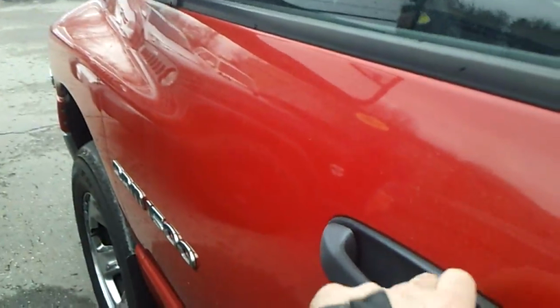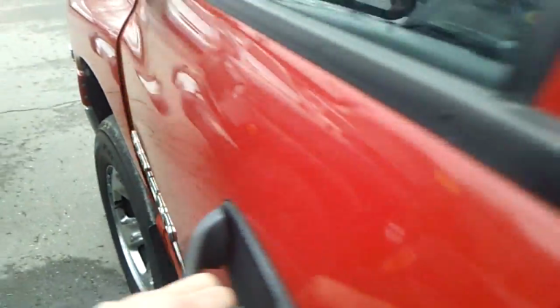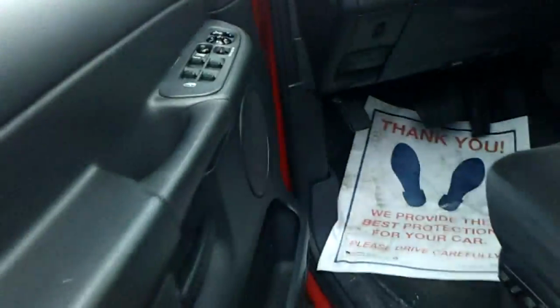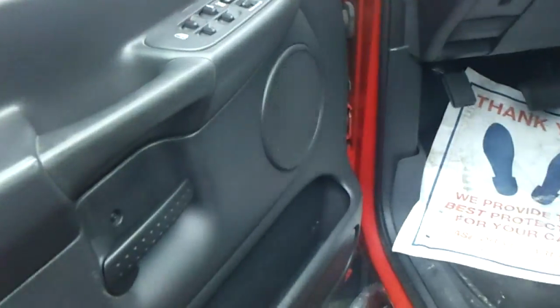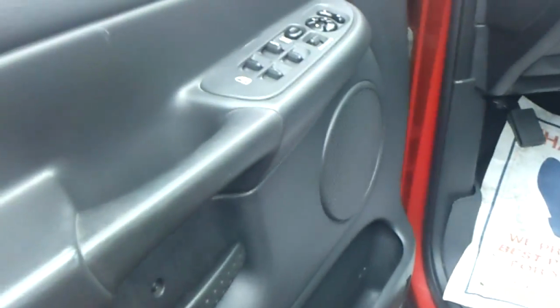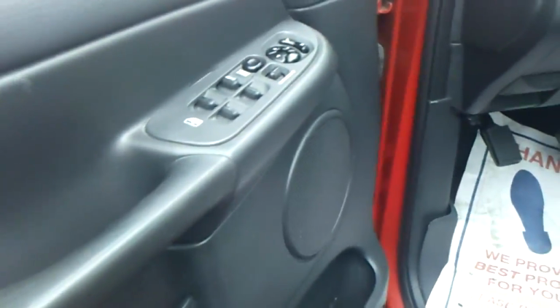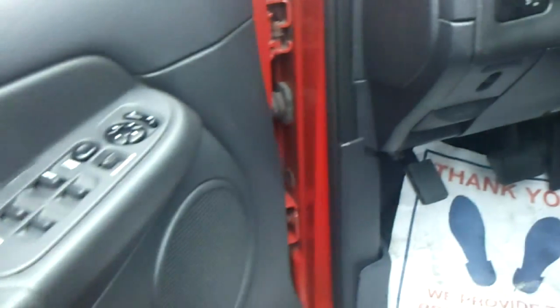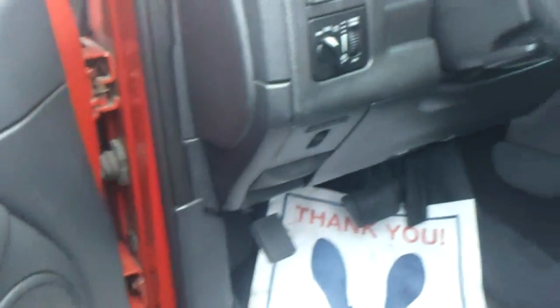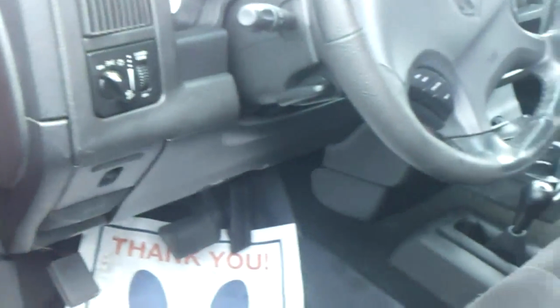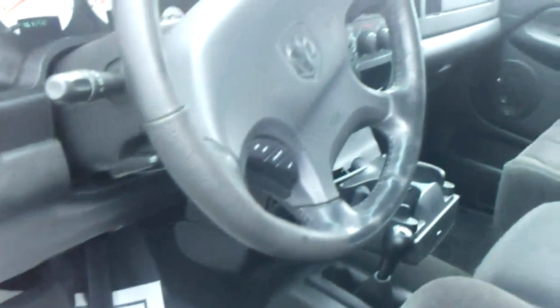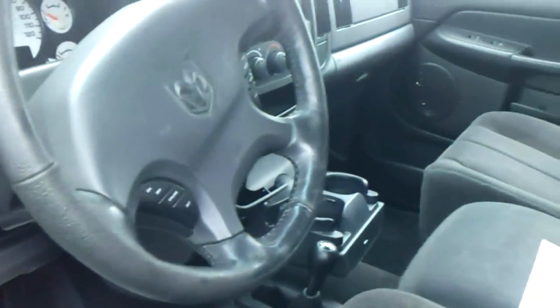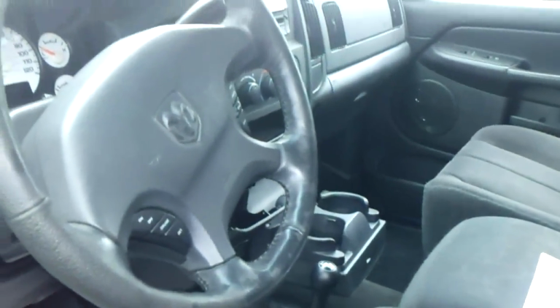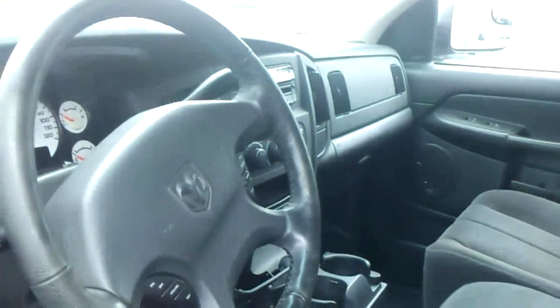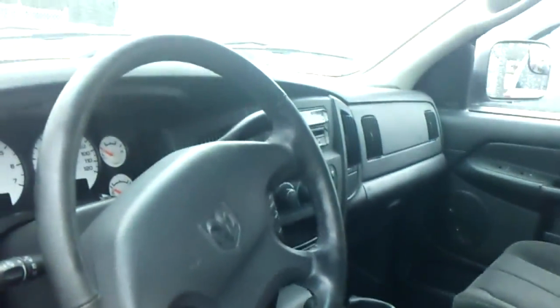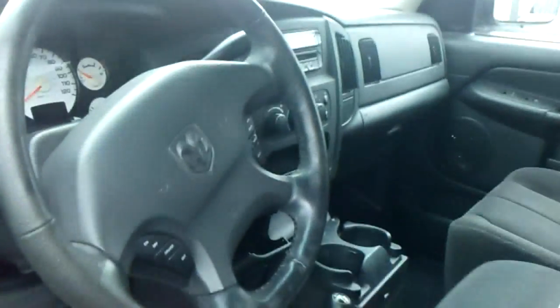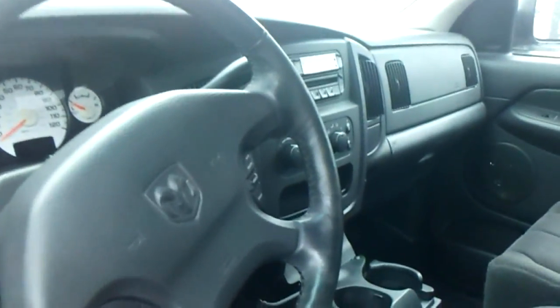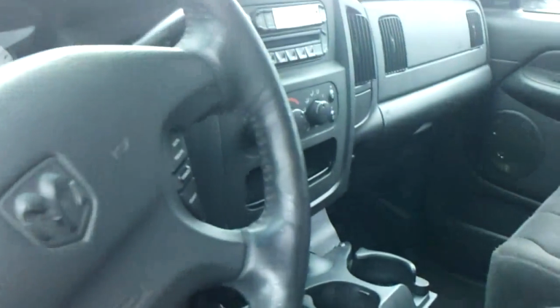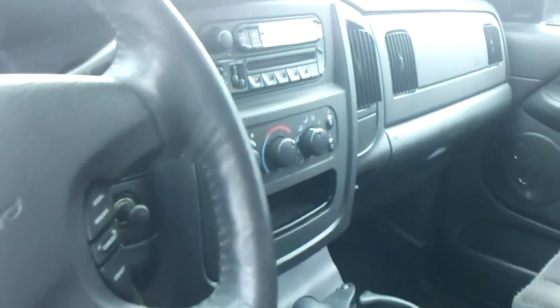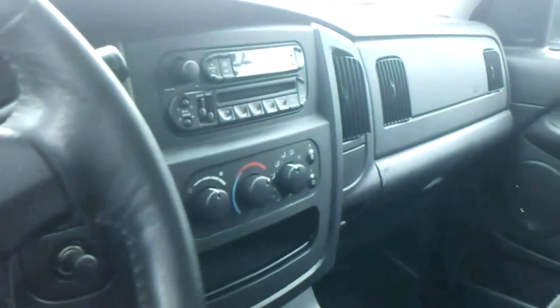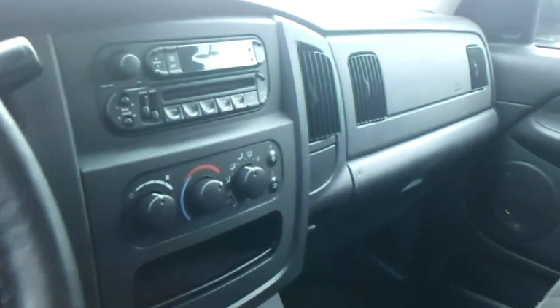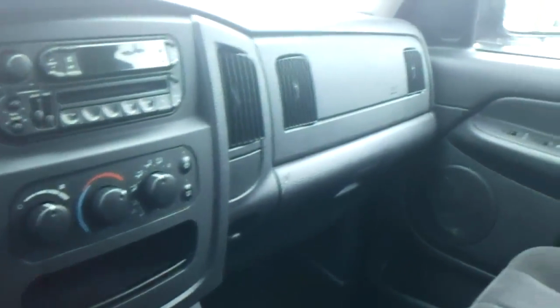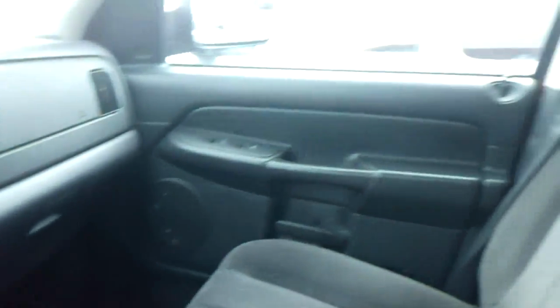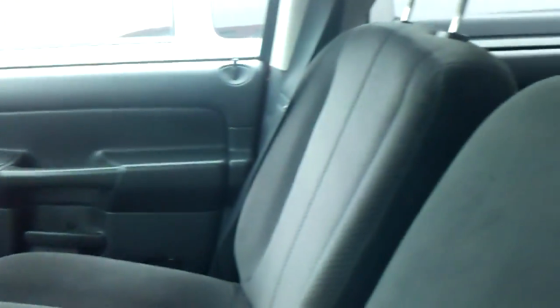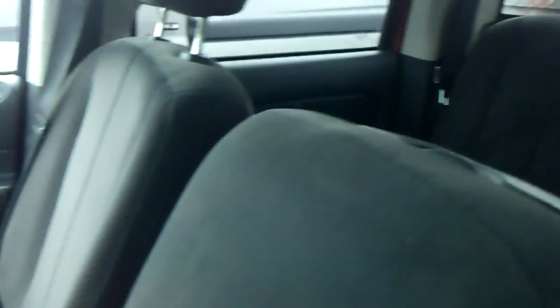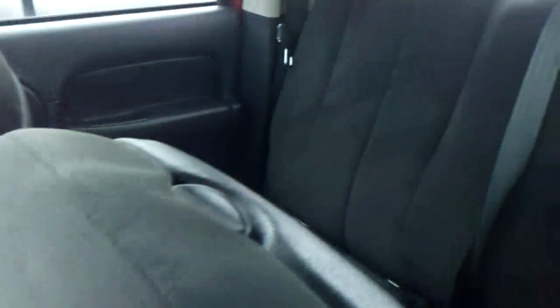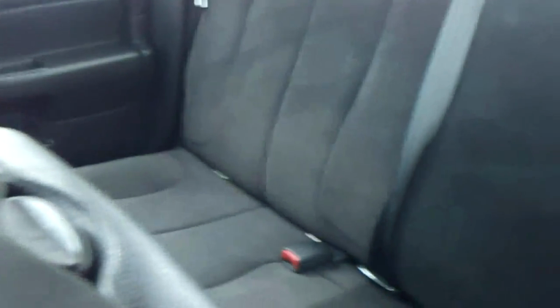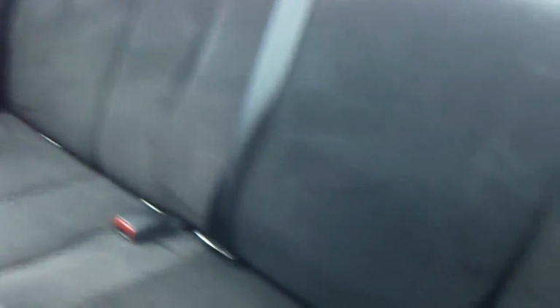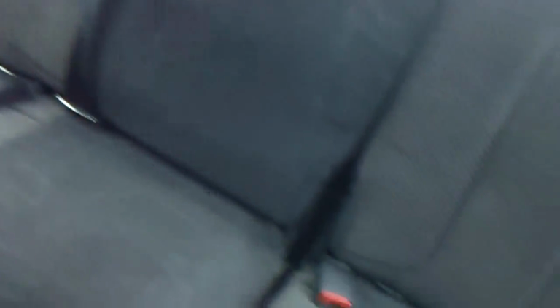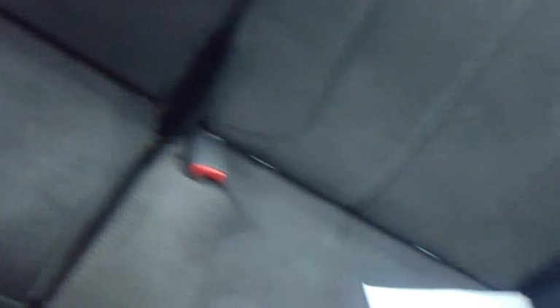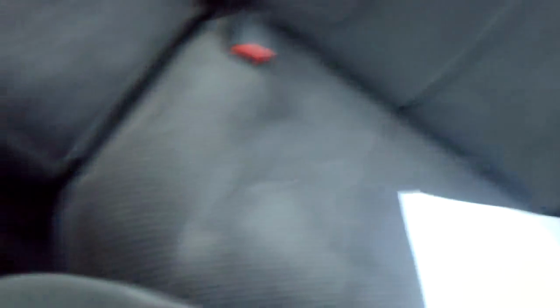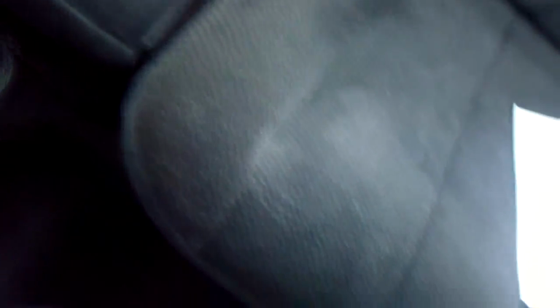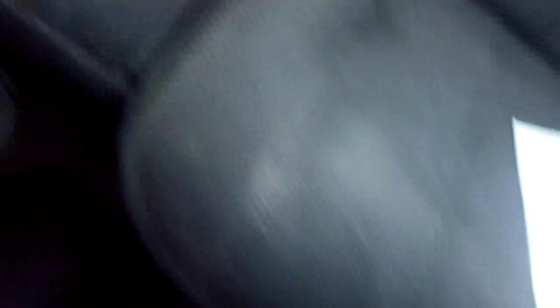Take a look inside. Really nice: power windows, locks, power mirrors, cruise control, CD player, air conditioning, four wheel drive, tons of room. Very, very nice.